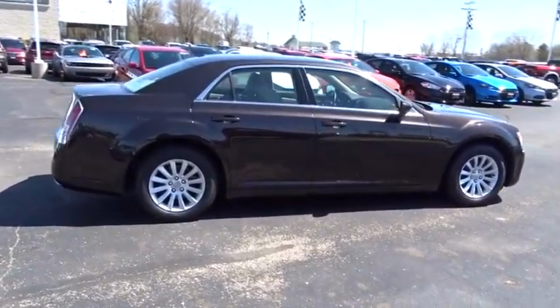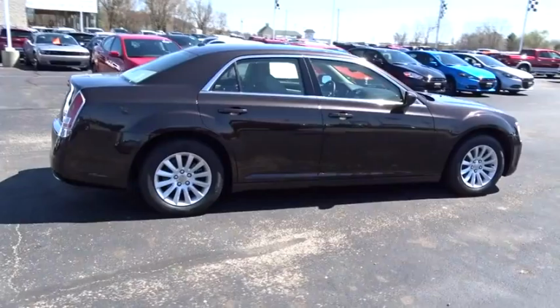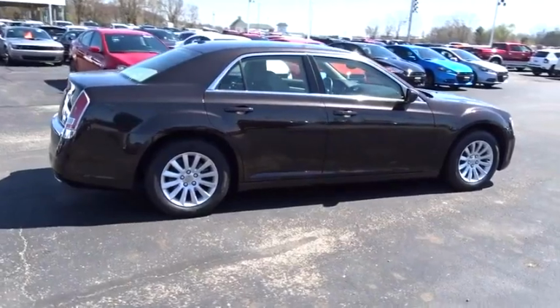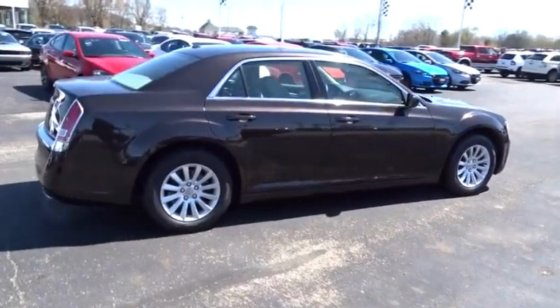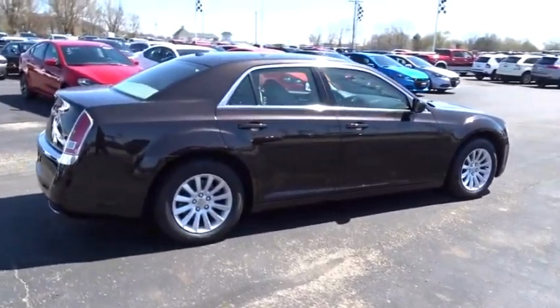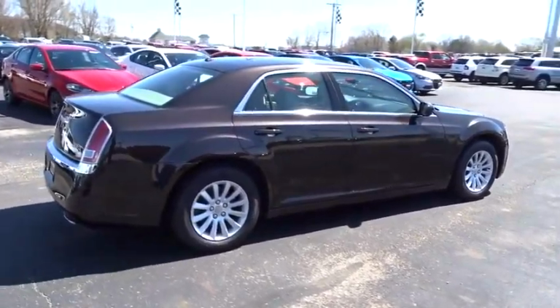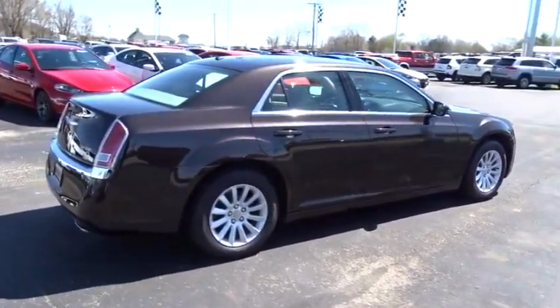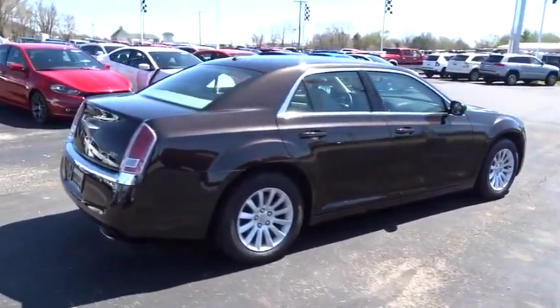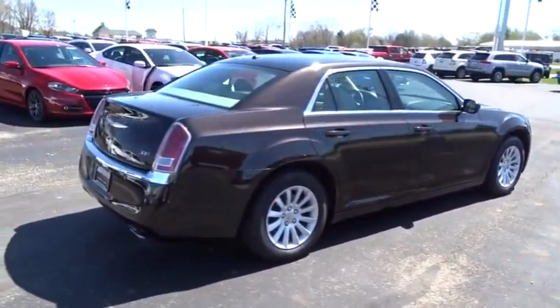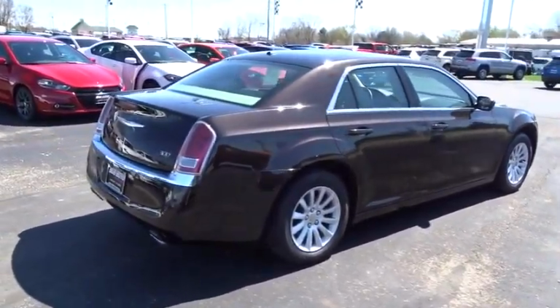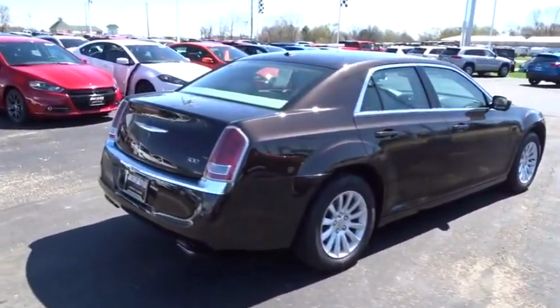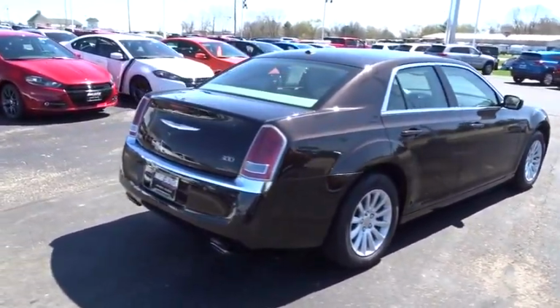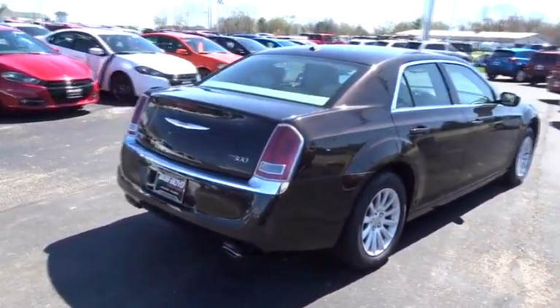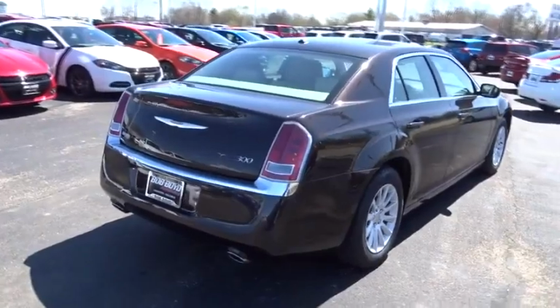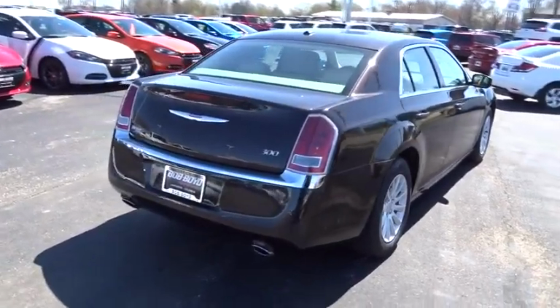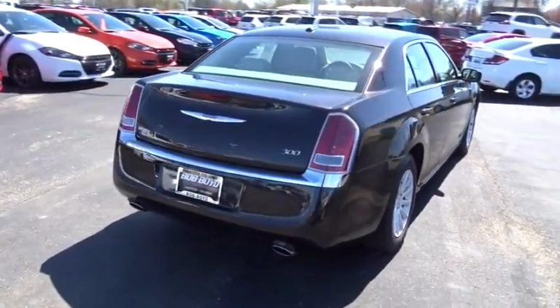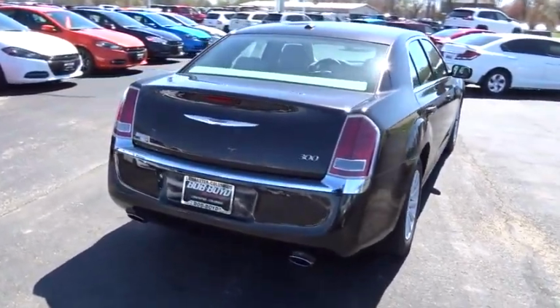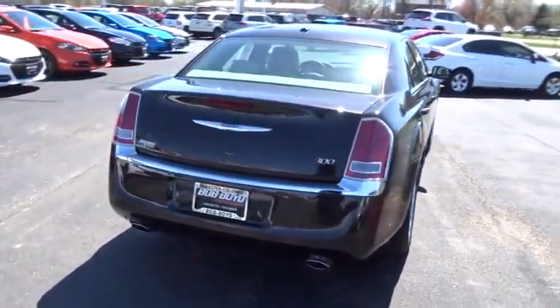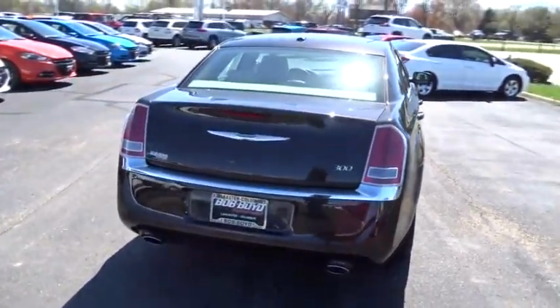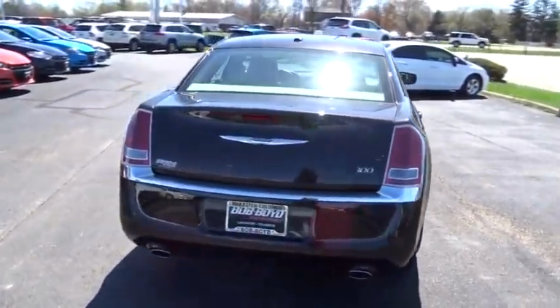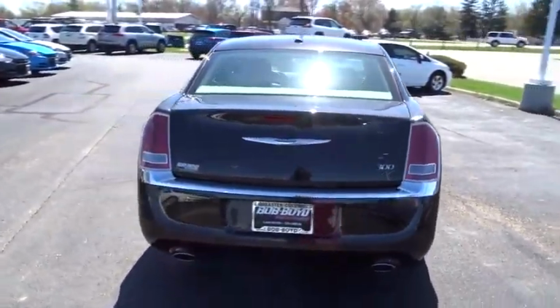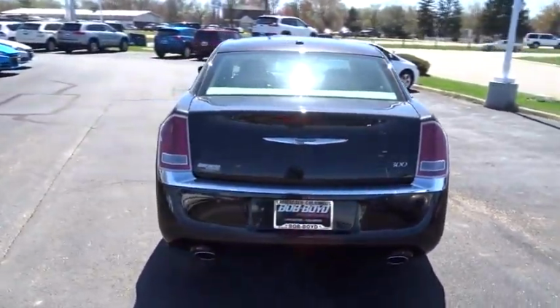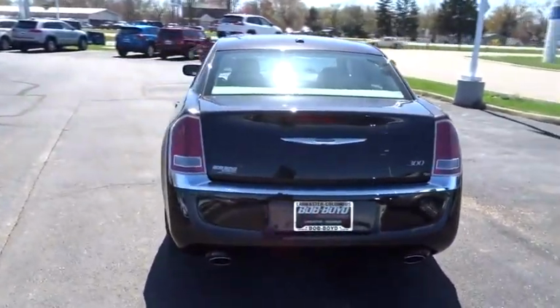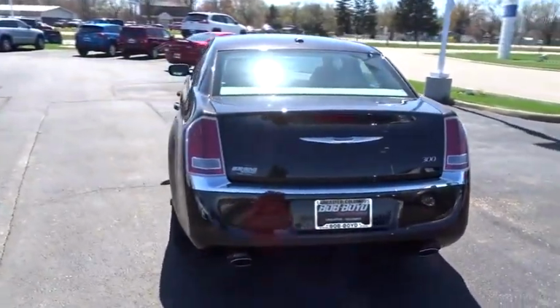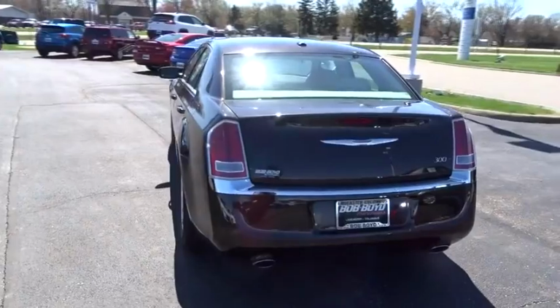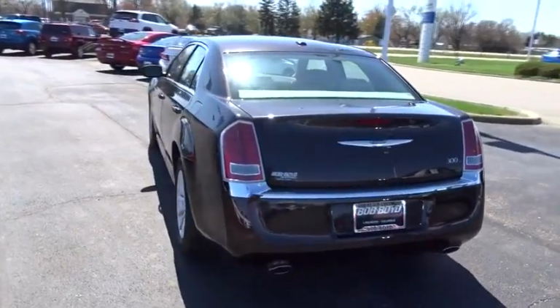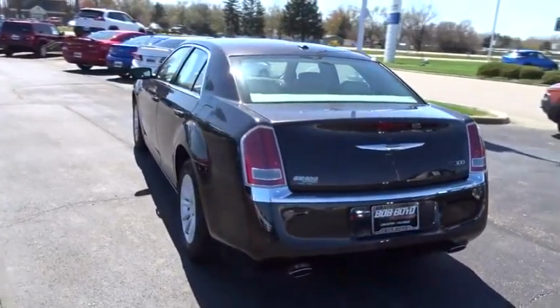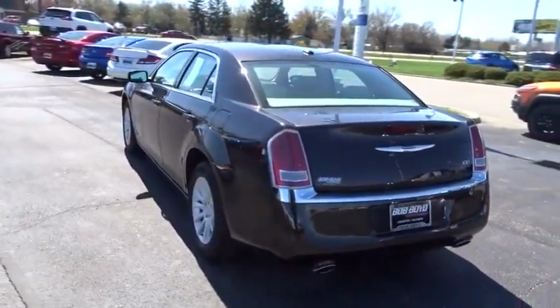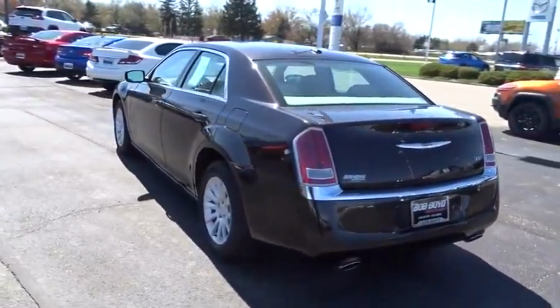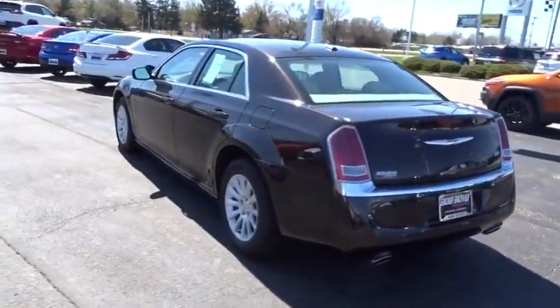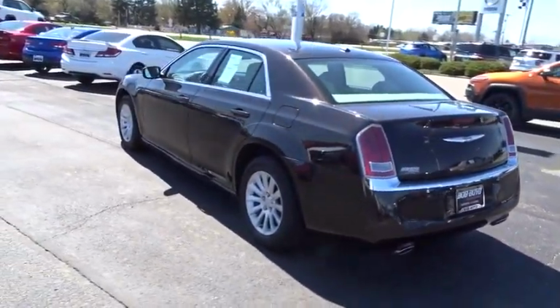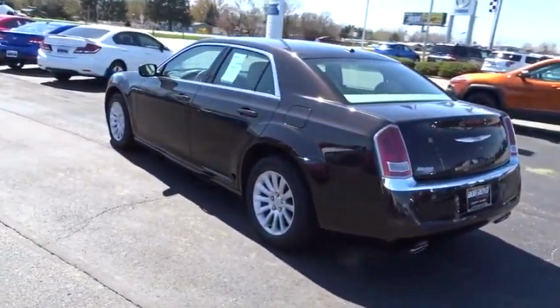Here are some of this vehicle's great options: keyless entry, steering wheel audio controls, traction control, leather-wrapped steering wheel, power steering, automatic stability control, cruise control, and auto-dimming rear-view mirror.